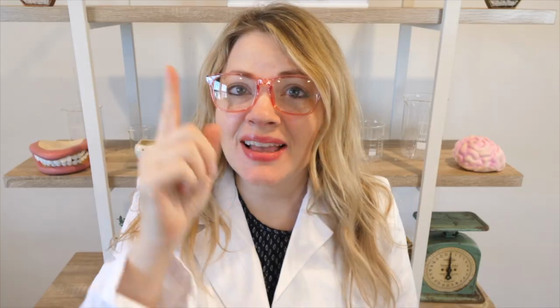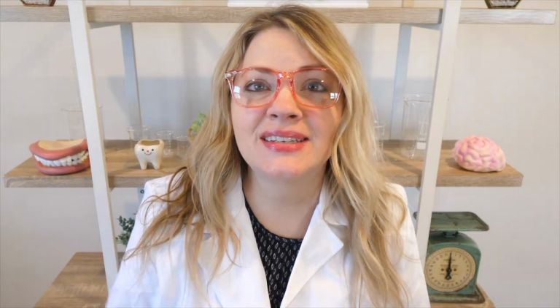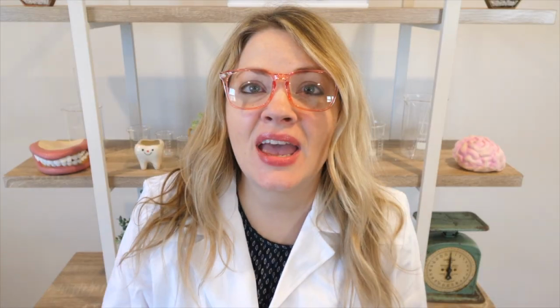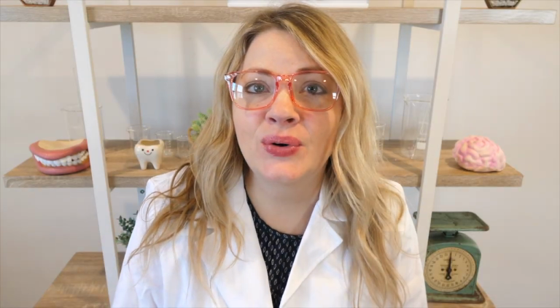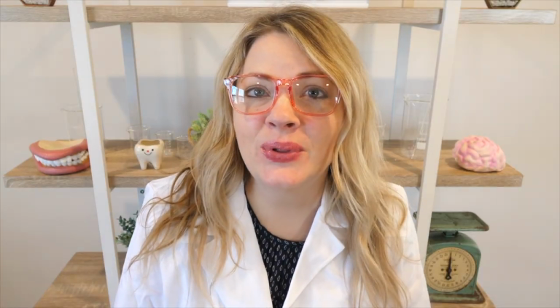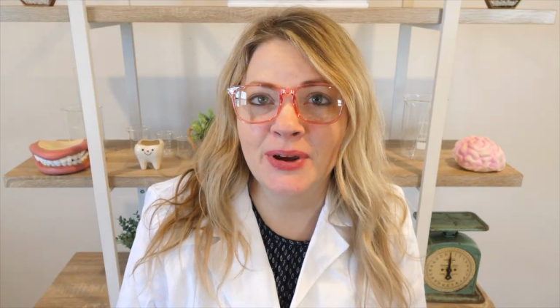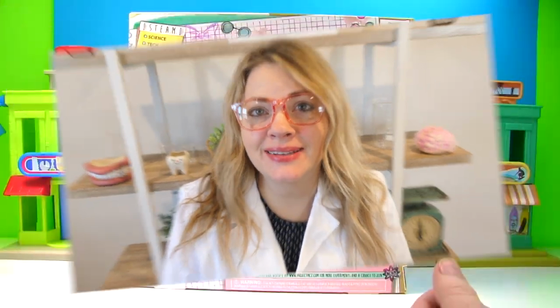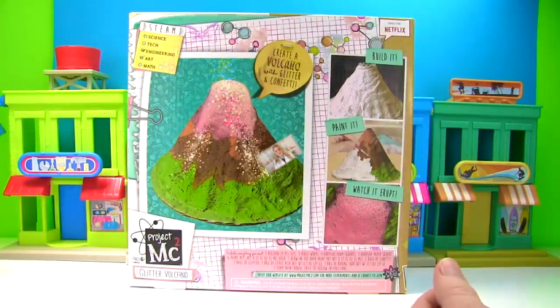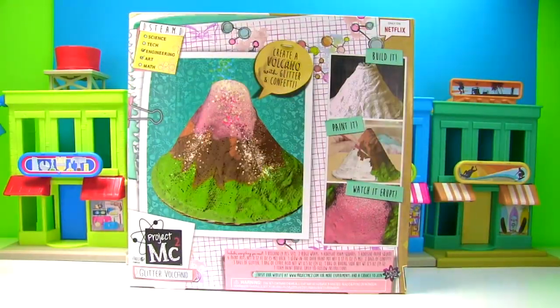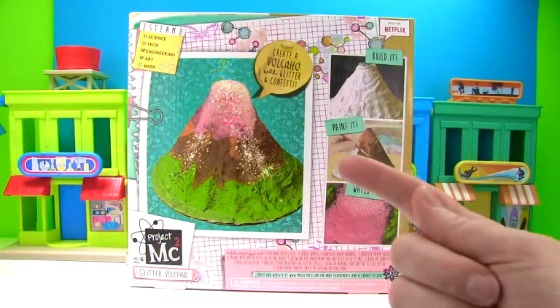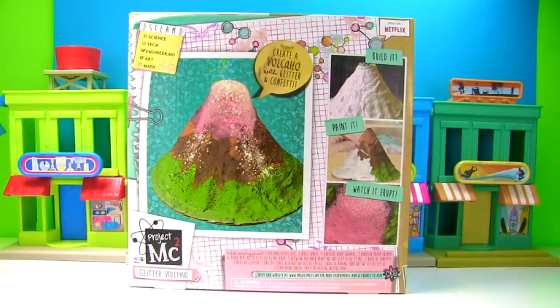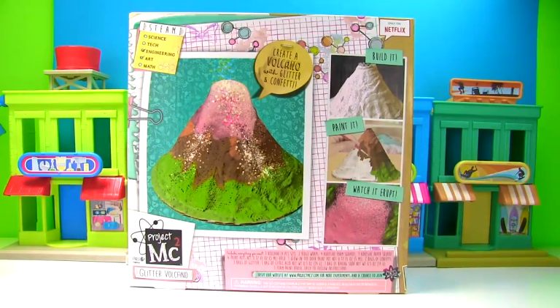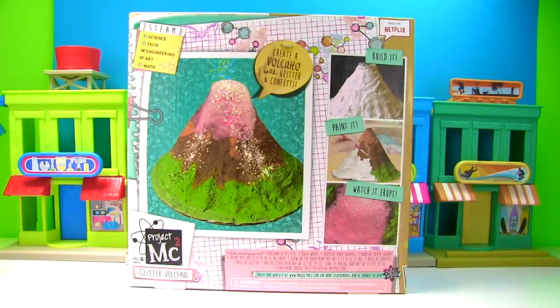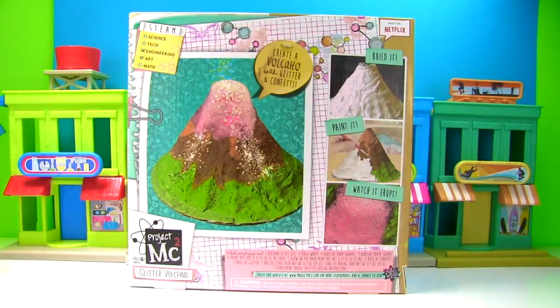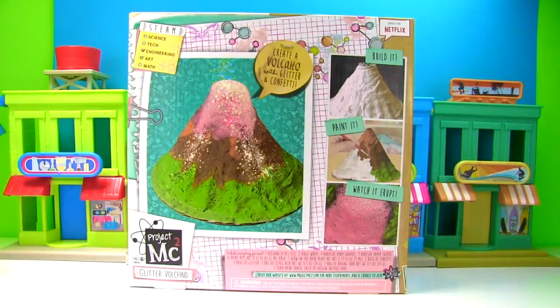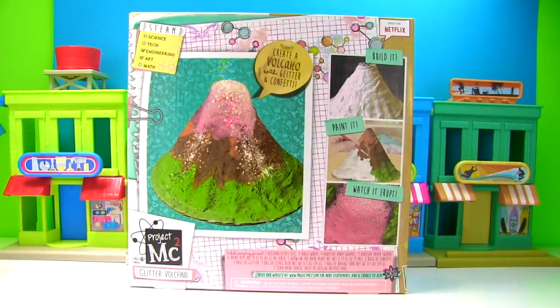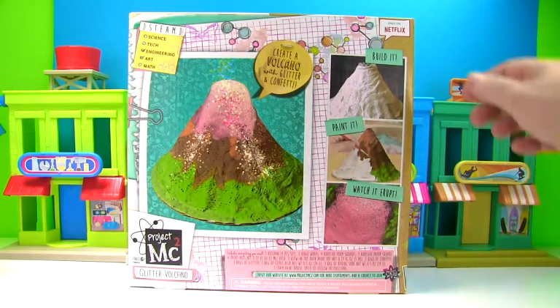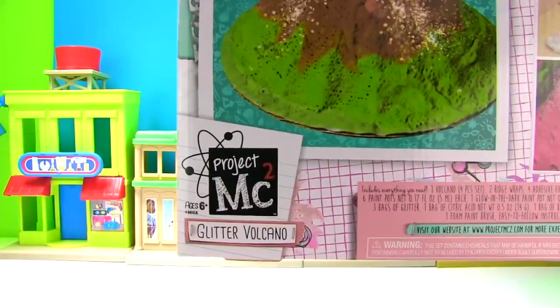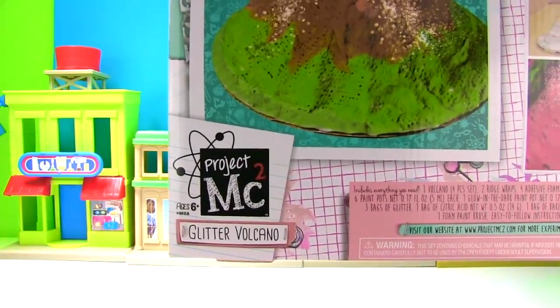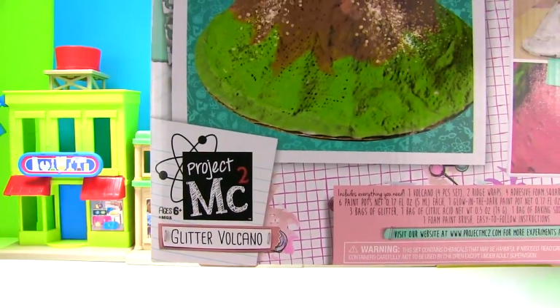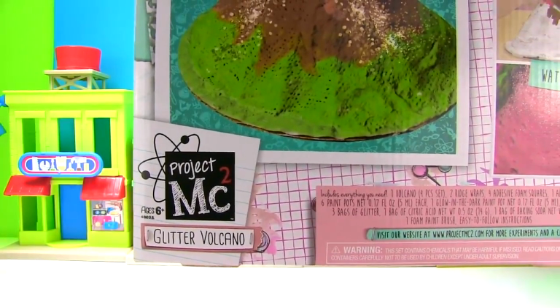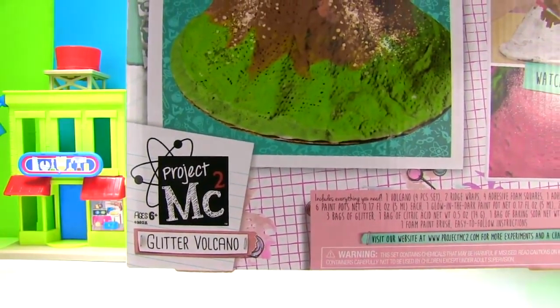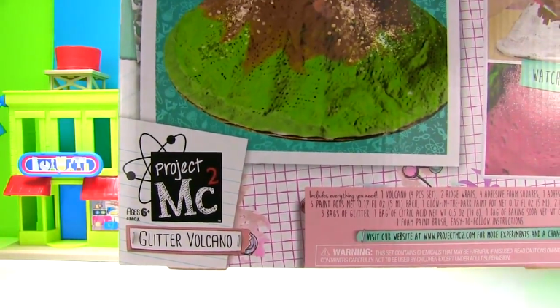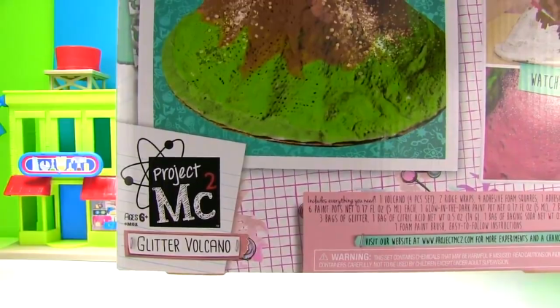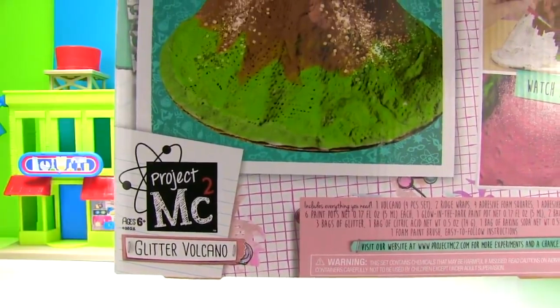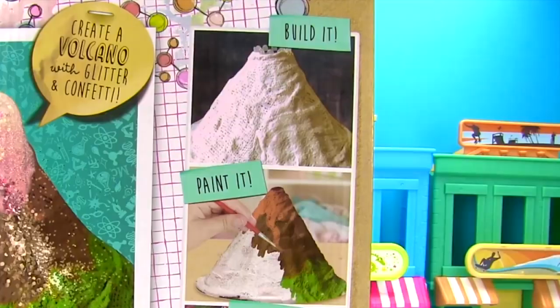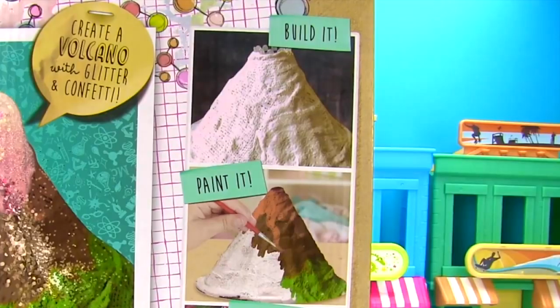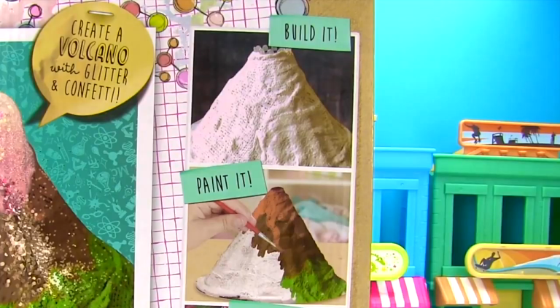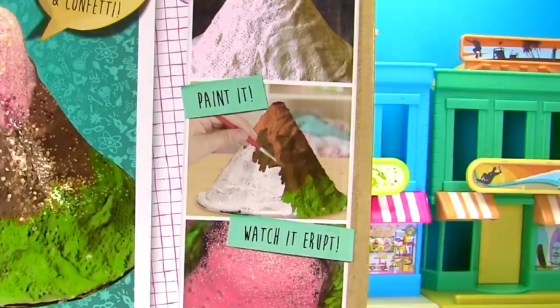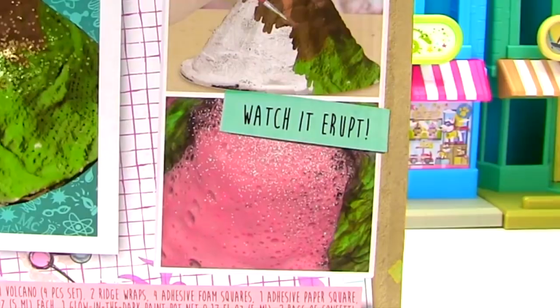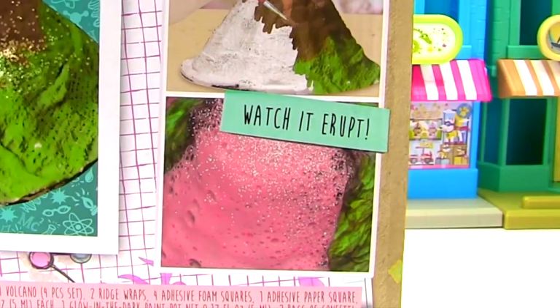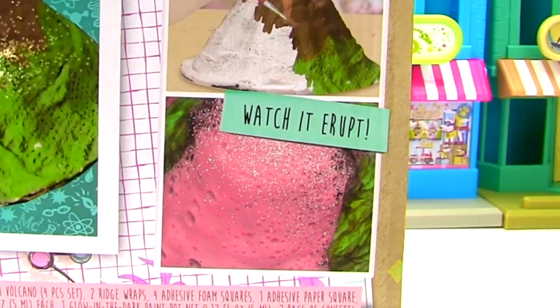Today we have a cool experiment. We're making a volcano with glitter and confetti. This glitter volcano is by Project MC Squared and we get to build it, paint it, and watch it erupt.